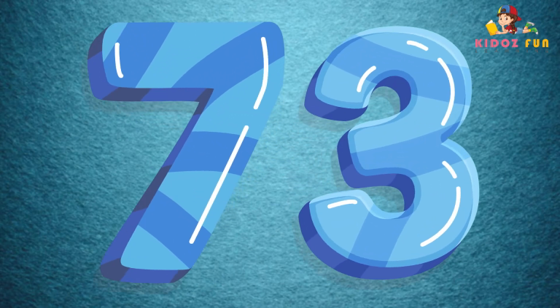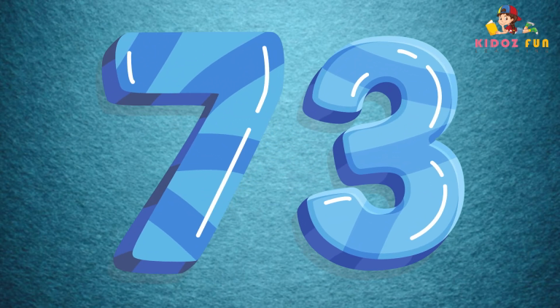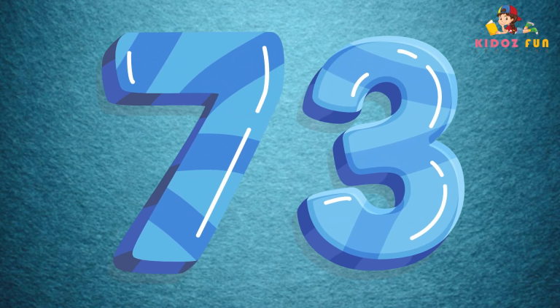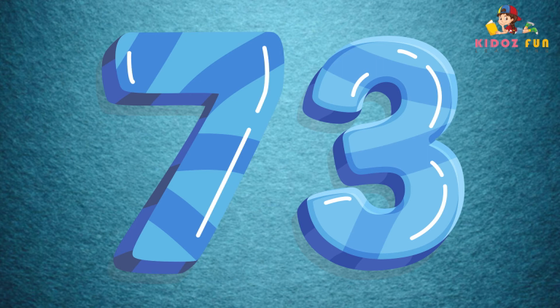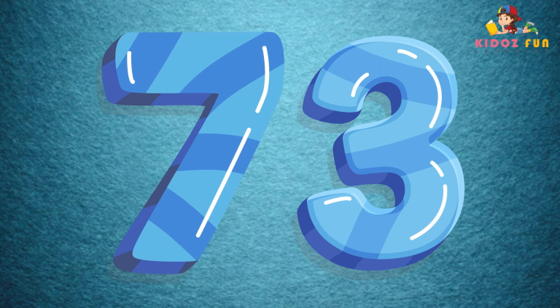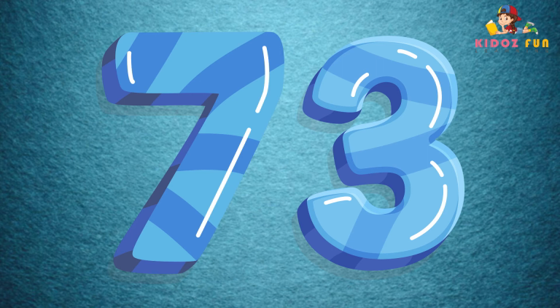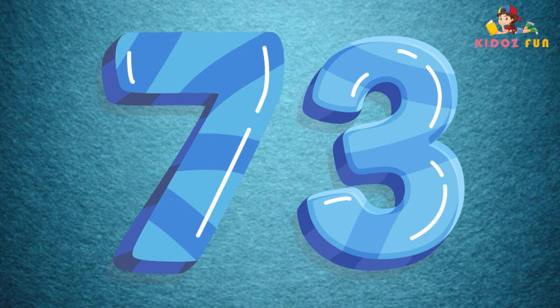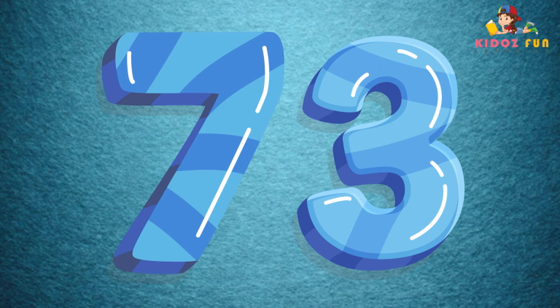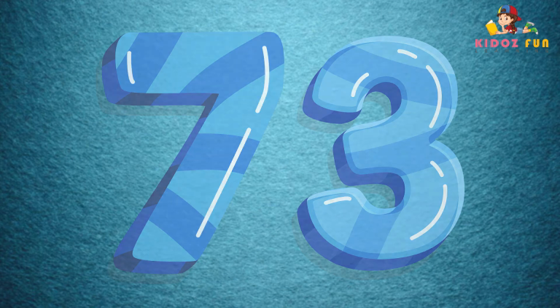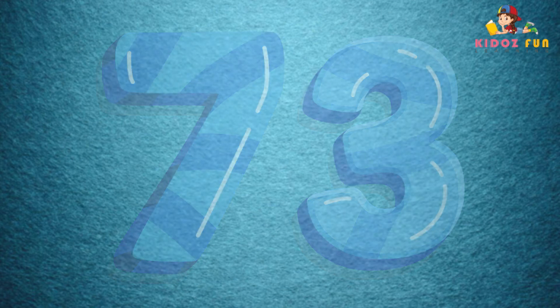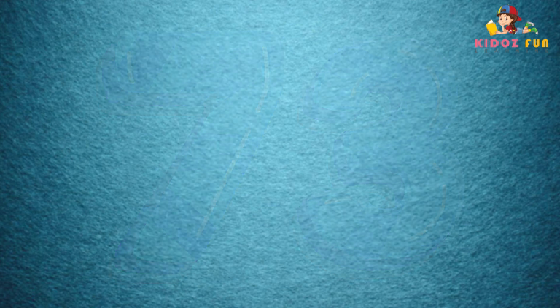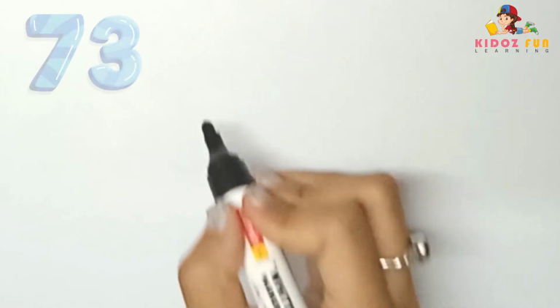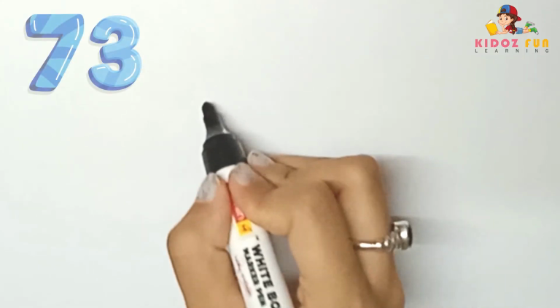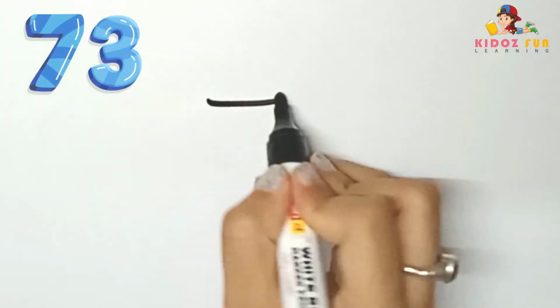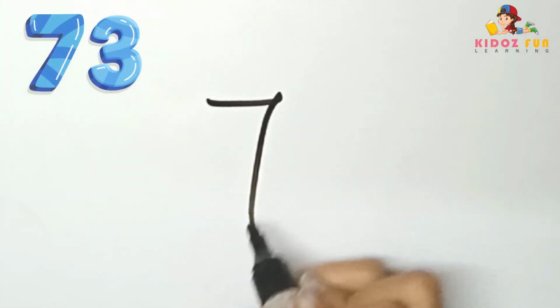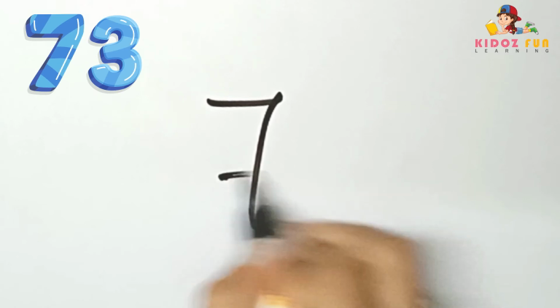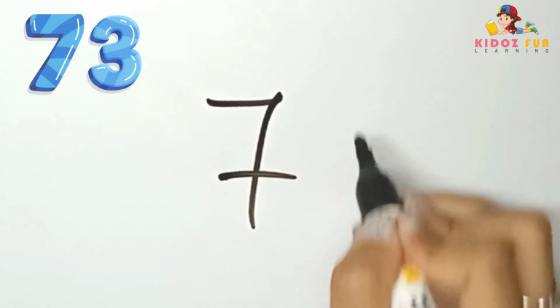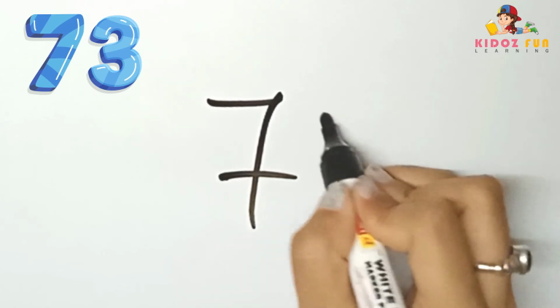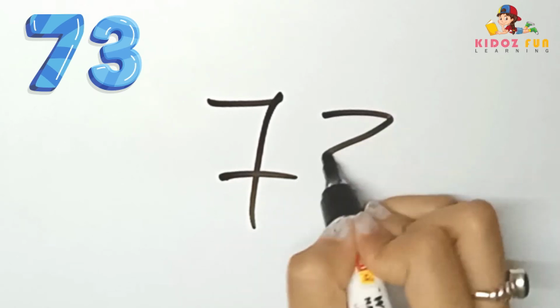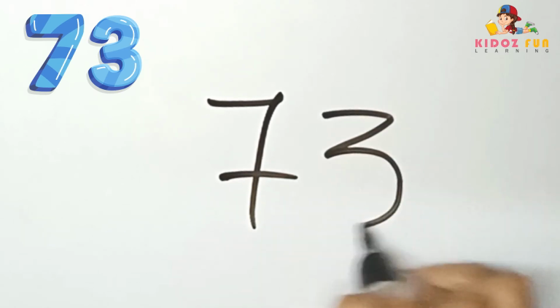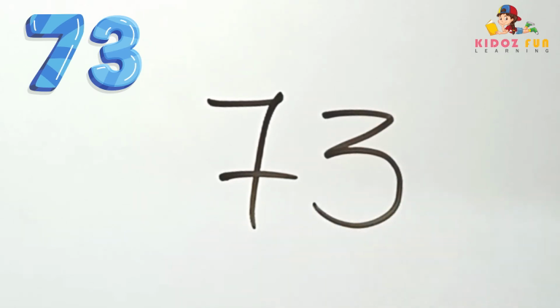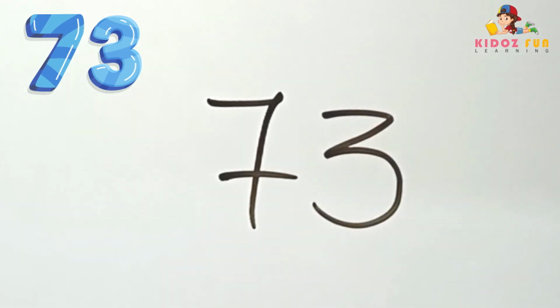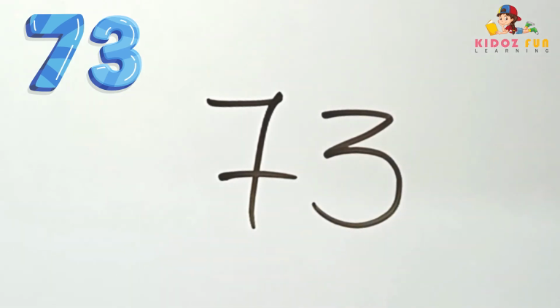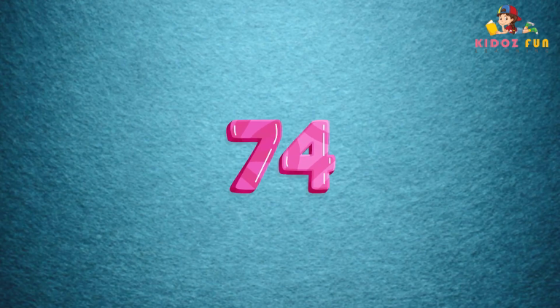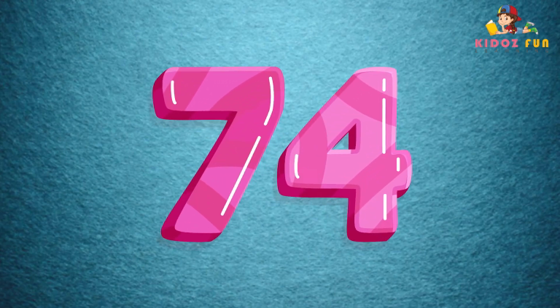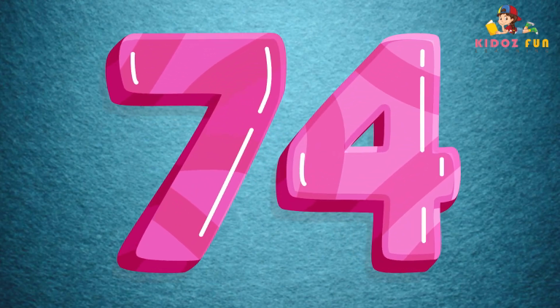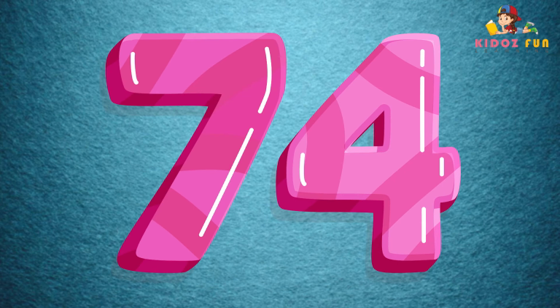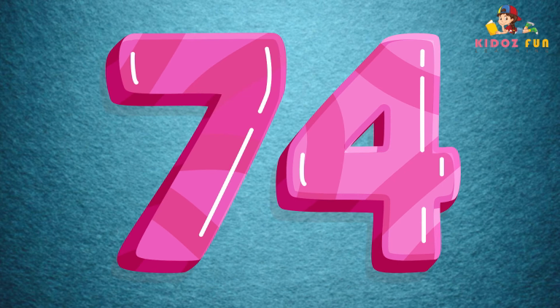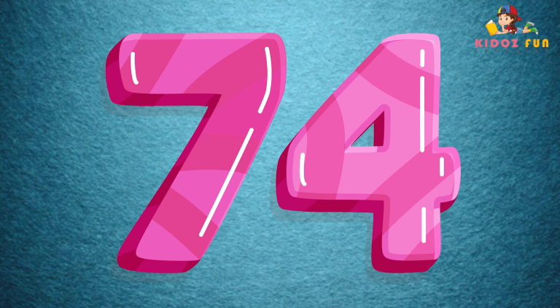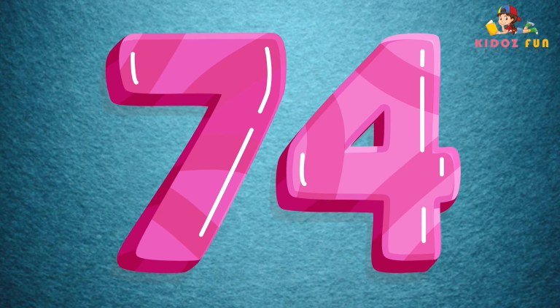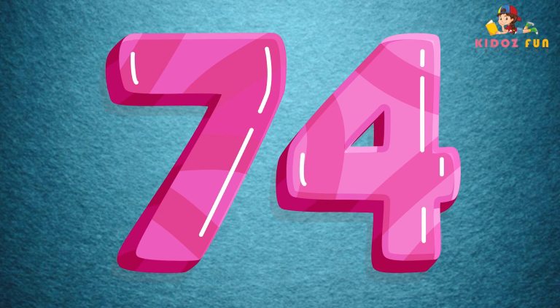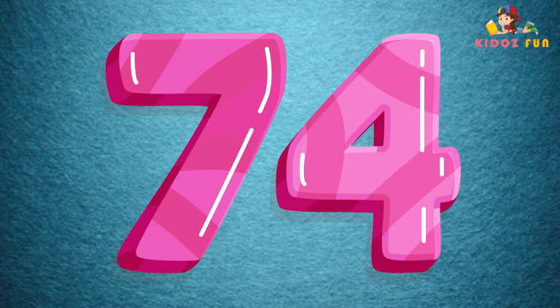73, let's write number 73. 74, let's write number 74.